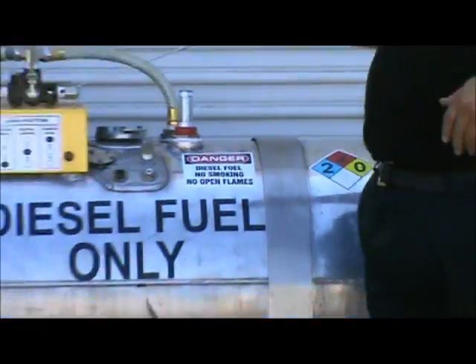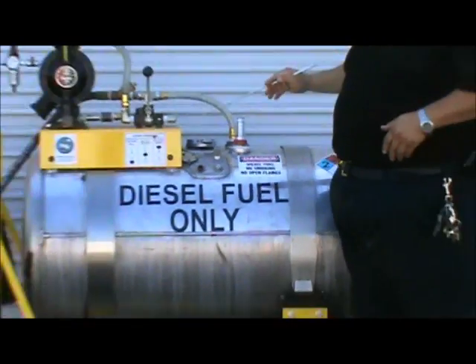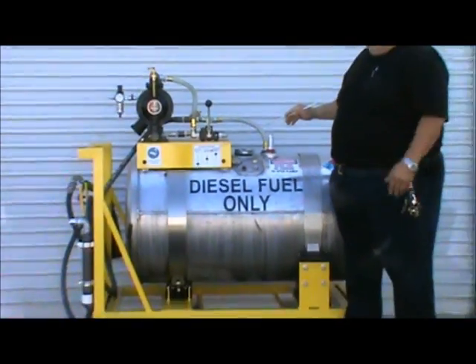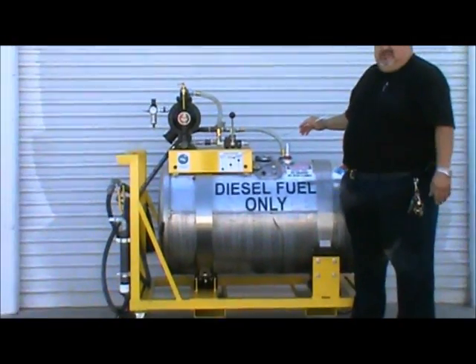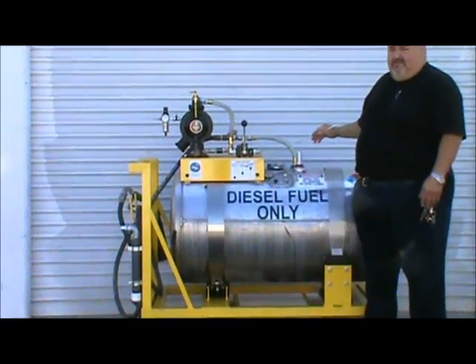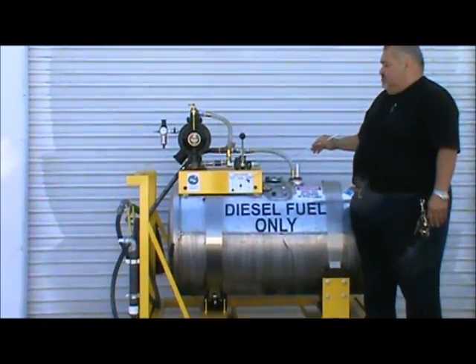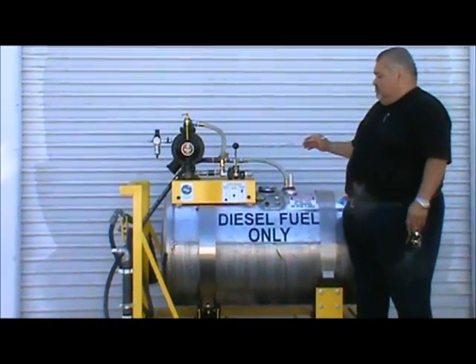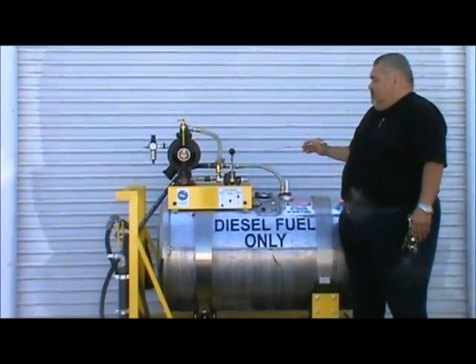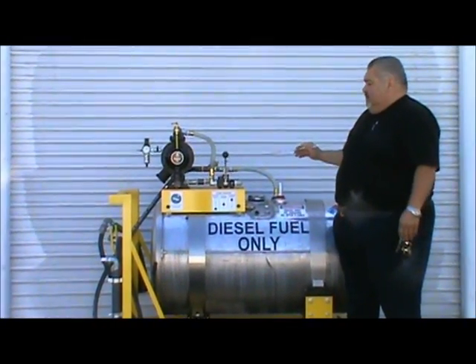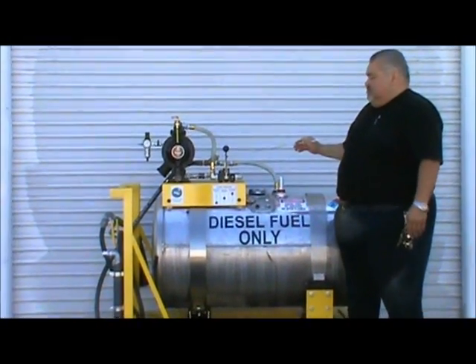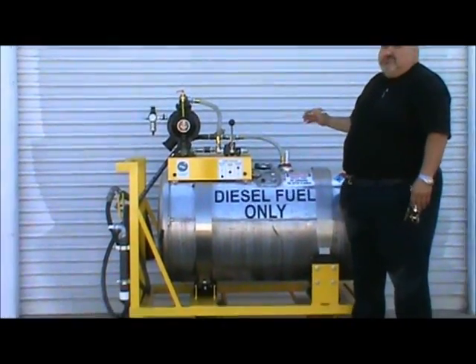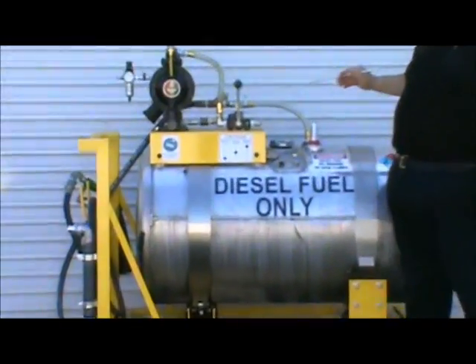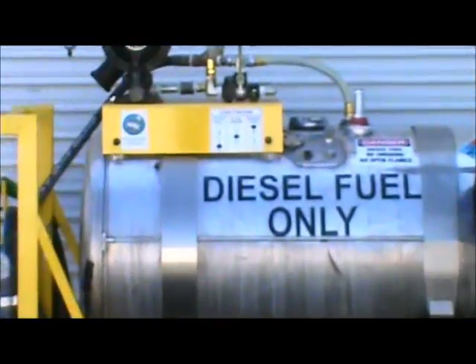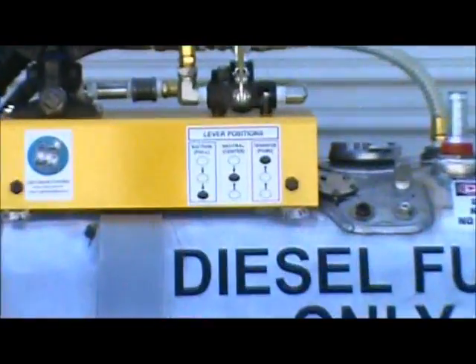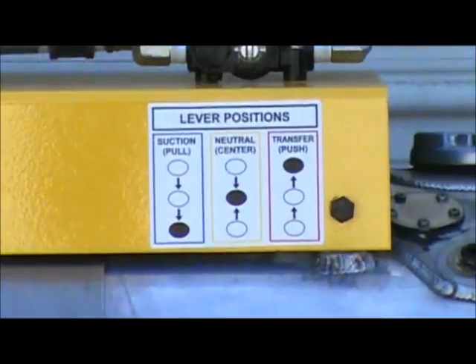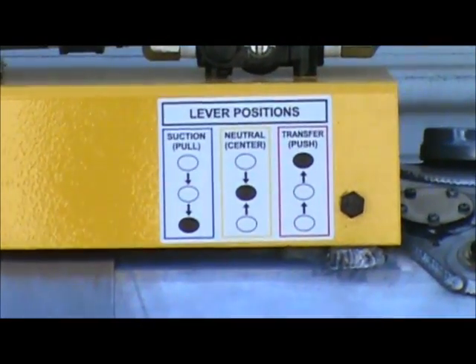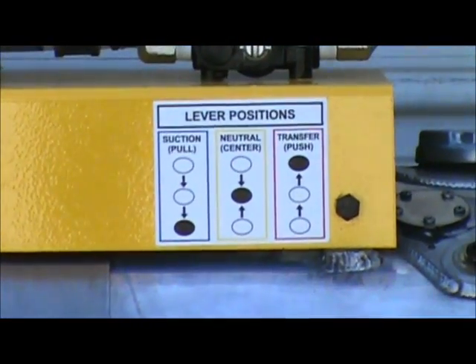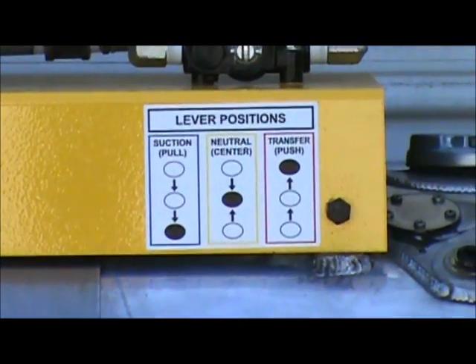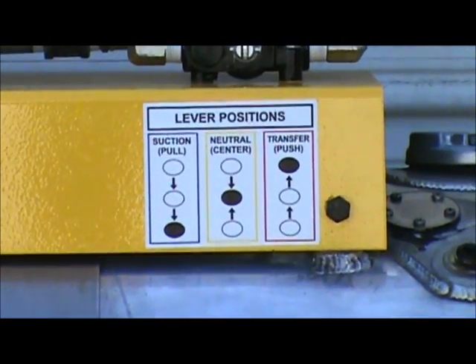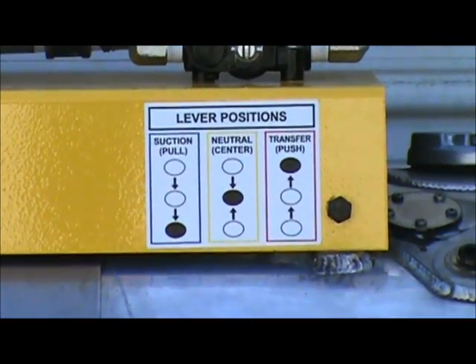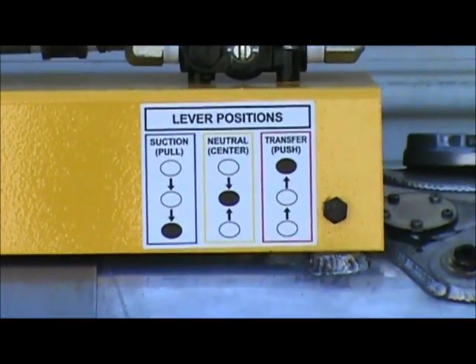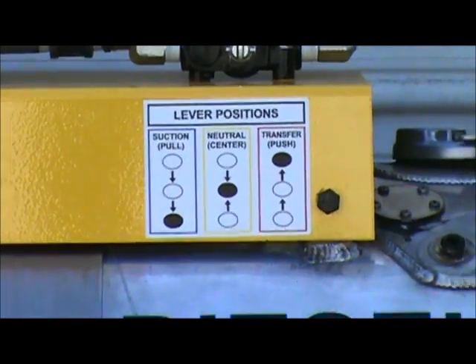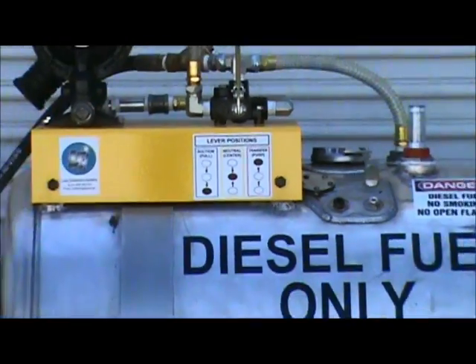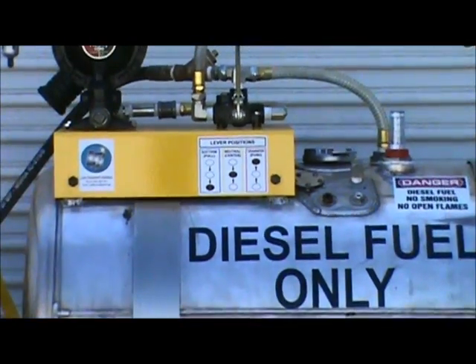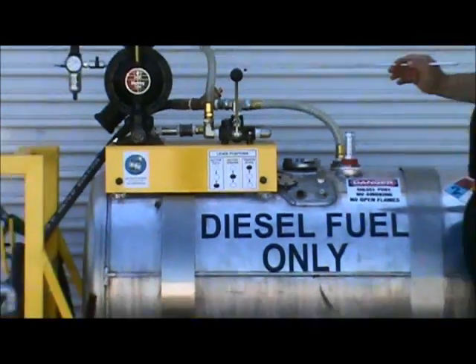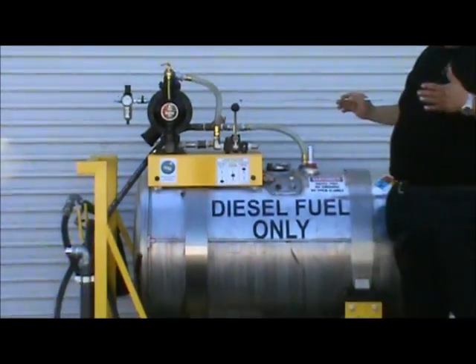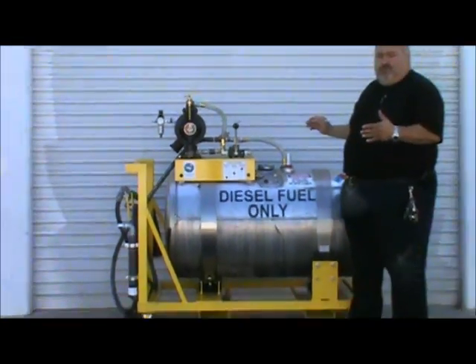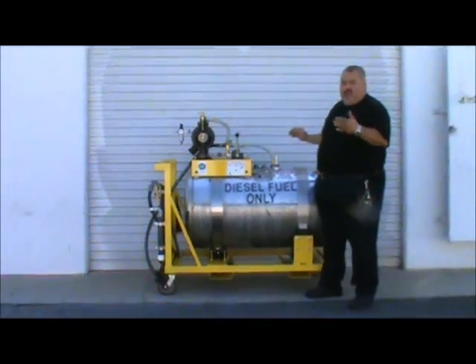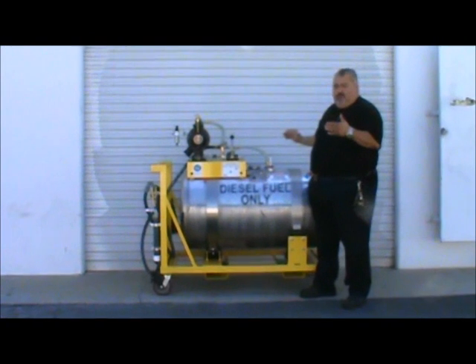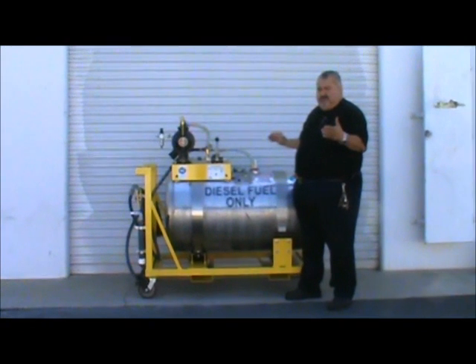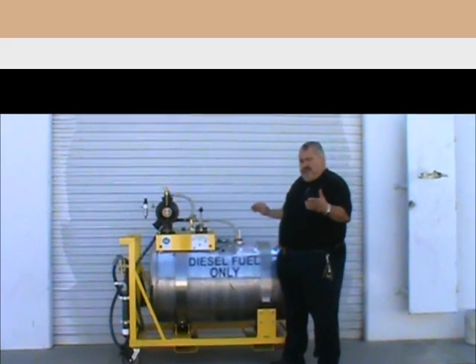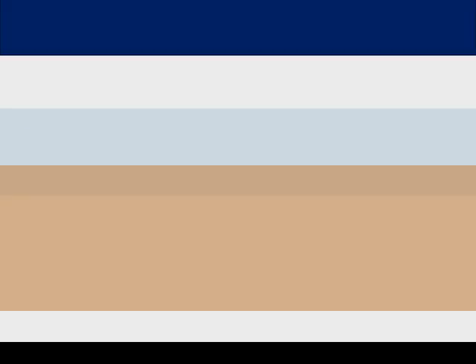There's a lever position decal which tells you the three lever positions. There's a detent valve — the neutral detent closes flow in both directions, in and out.